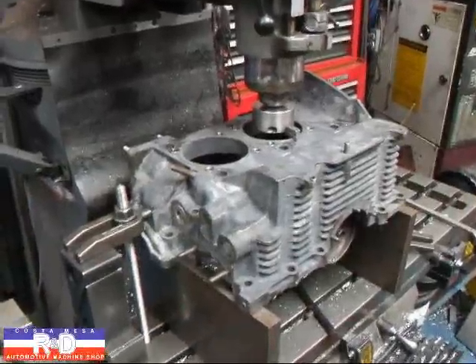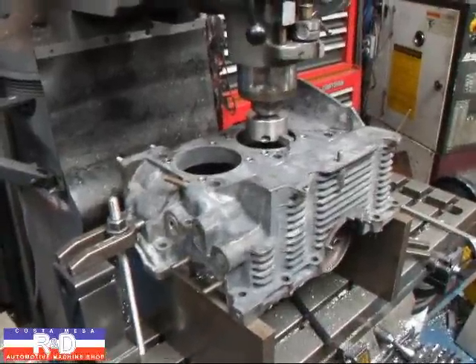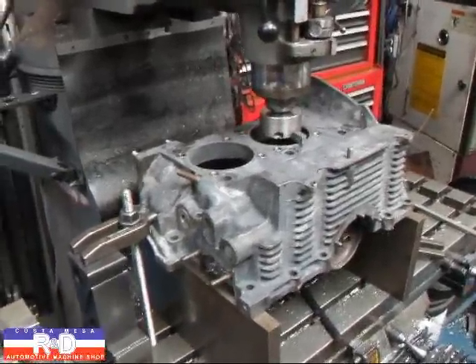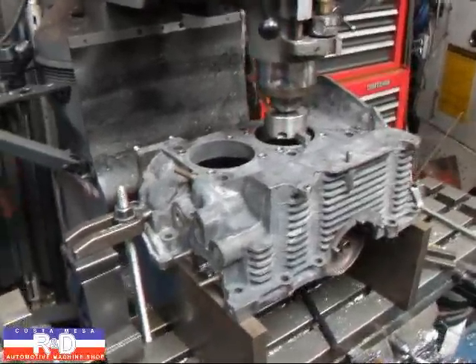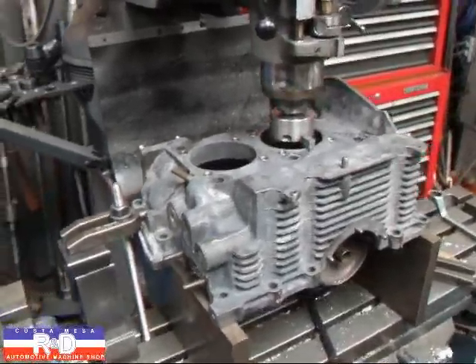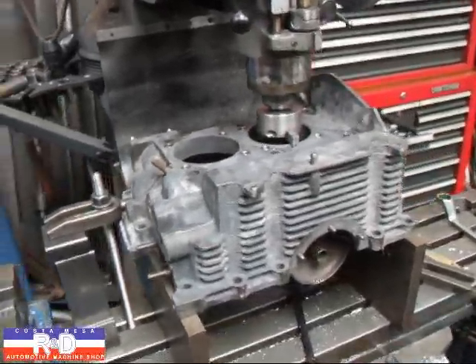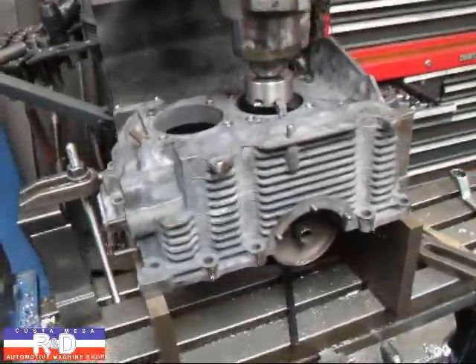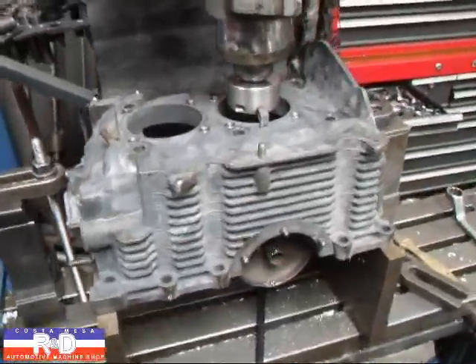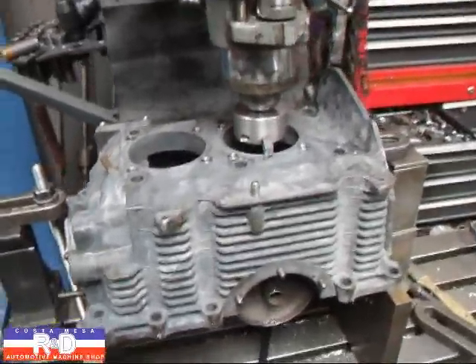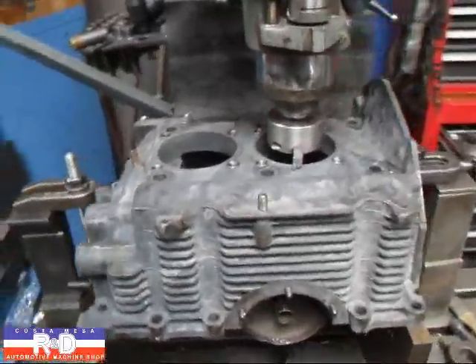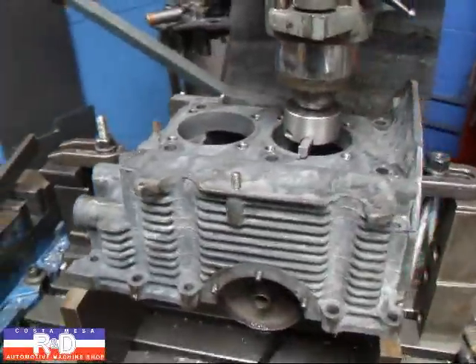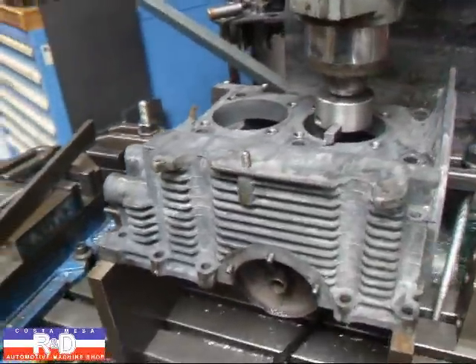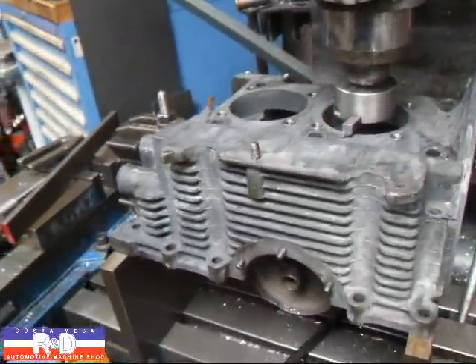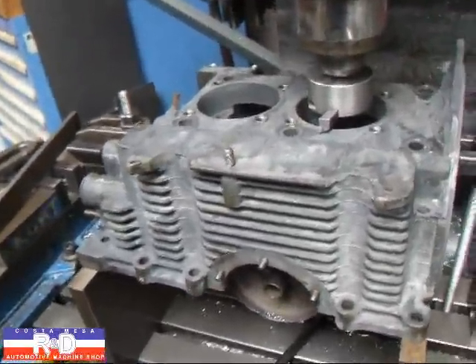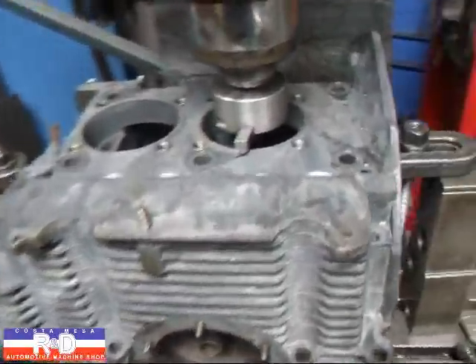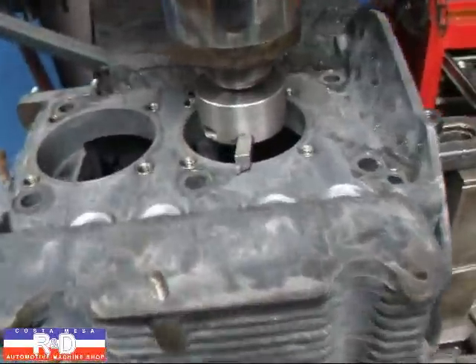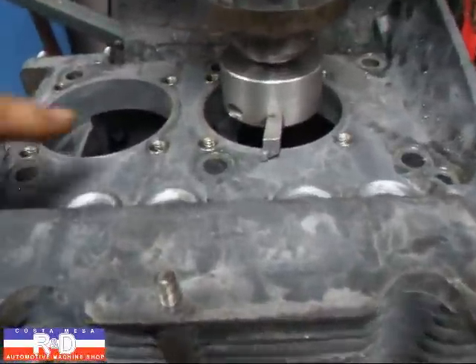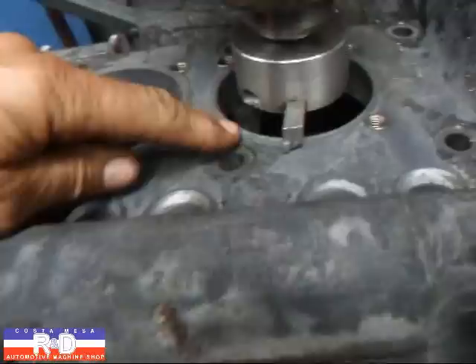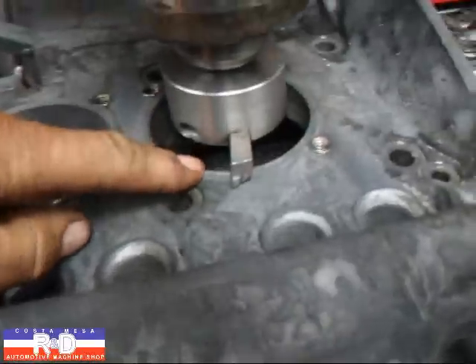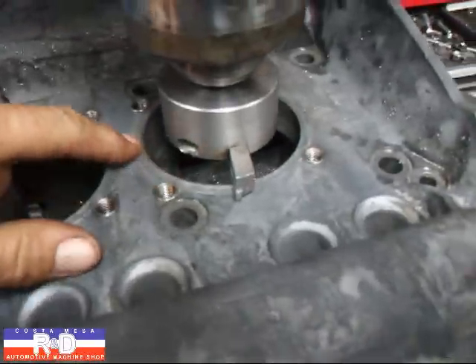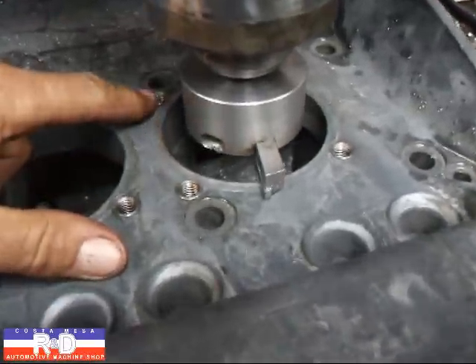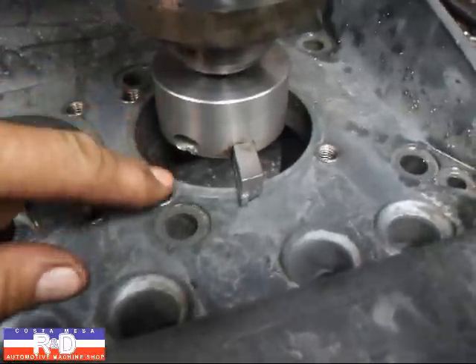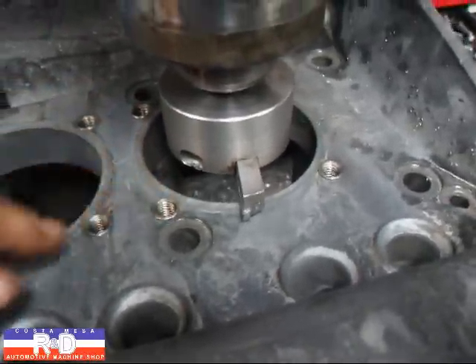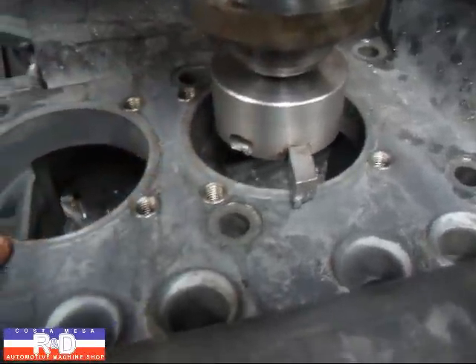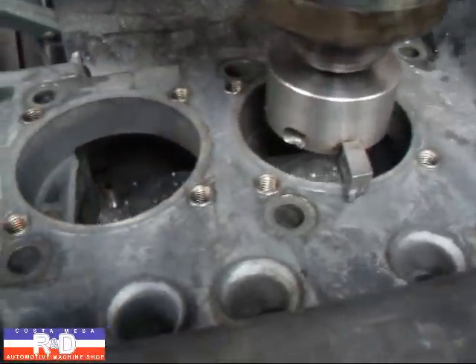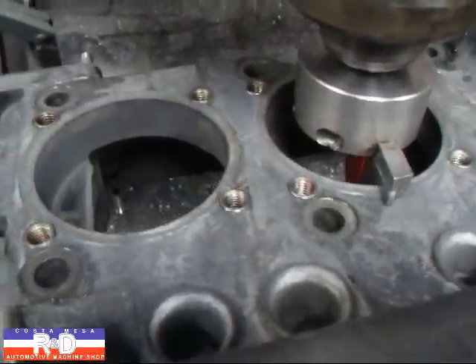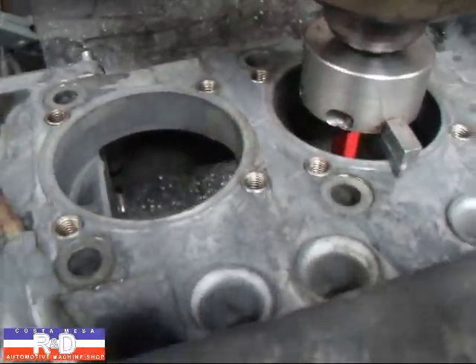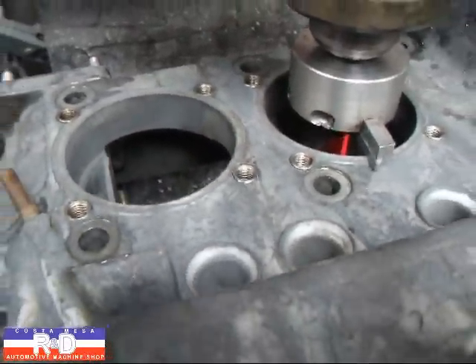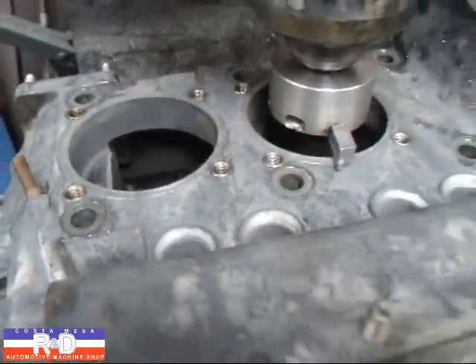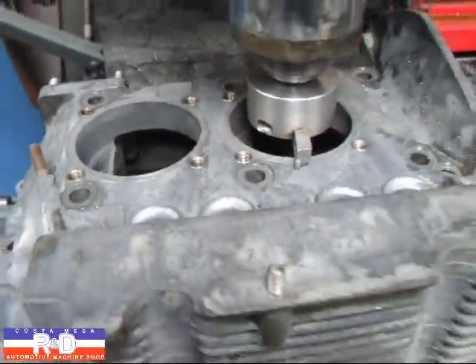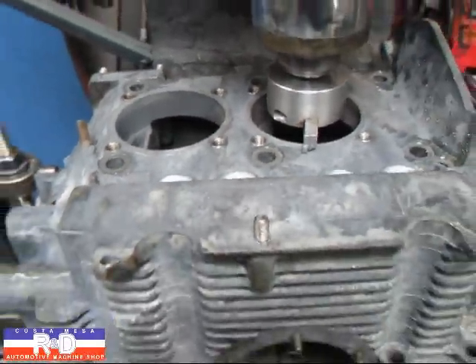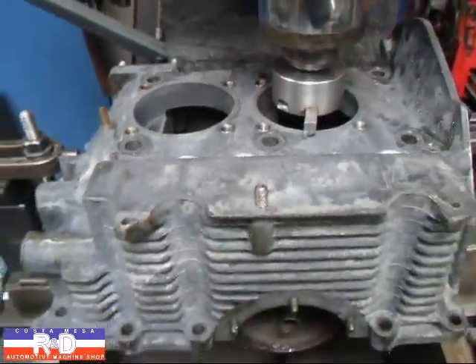Hi, it's Johnny Coach from Mace R&D. Today we have a Volkswagen block on the milling machine, and we're going to be surfacing the spigot bores on this, and we're going to show you how that's done.